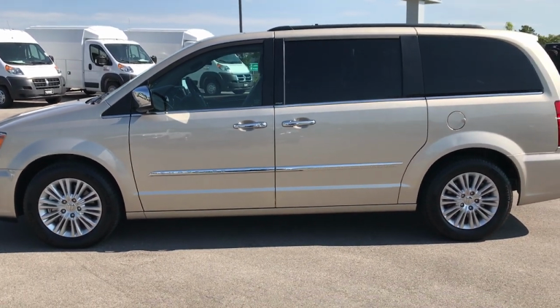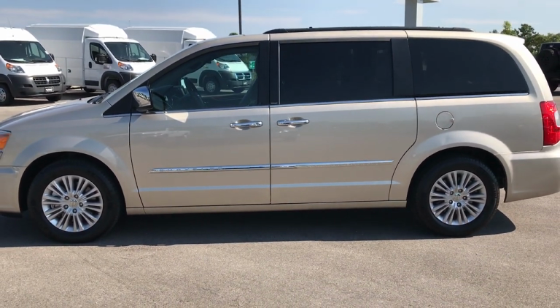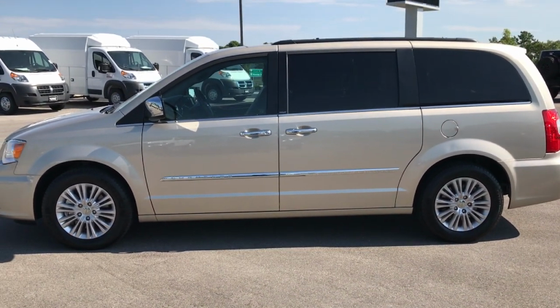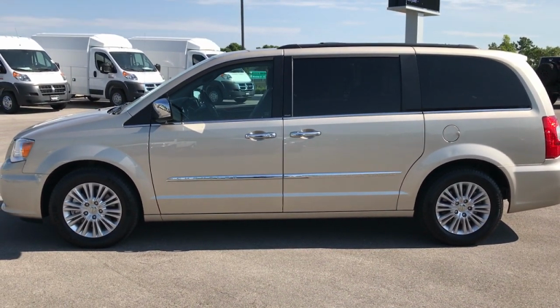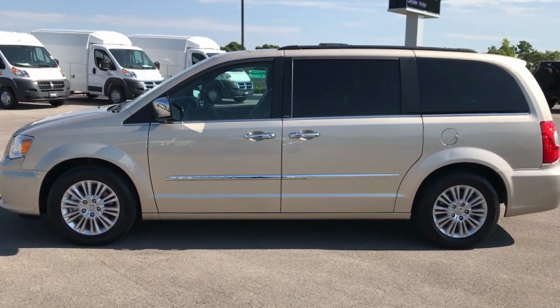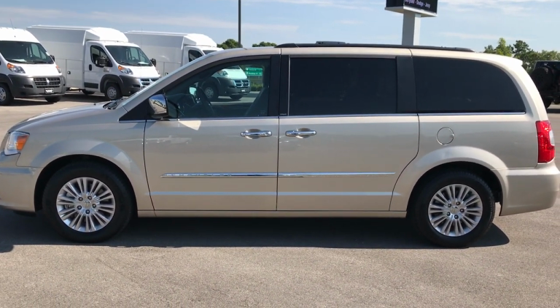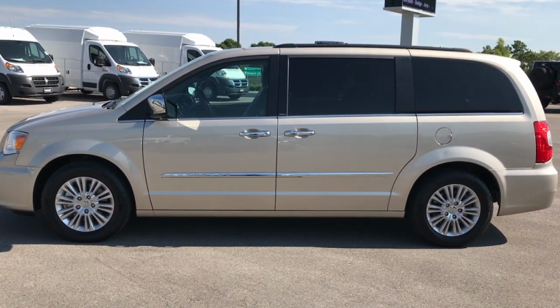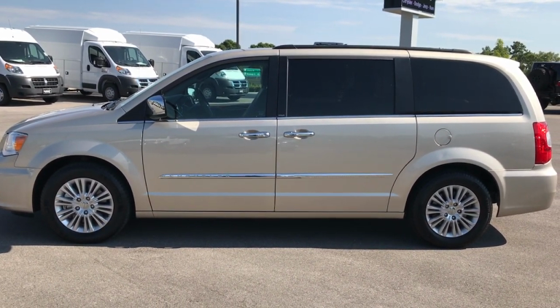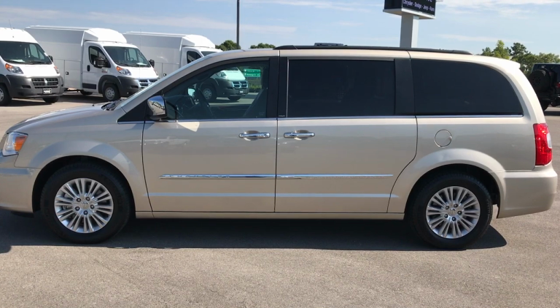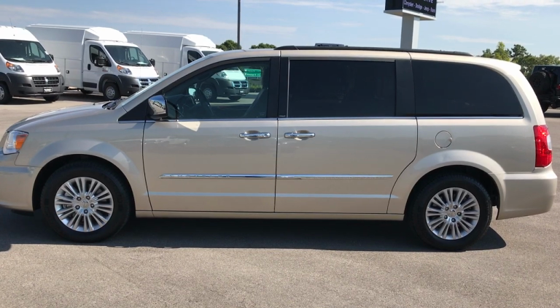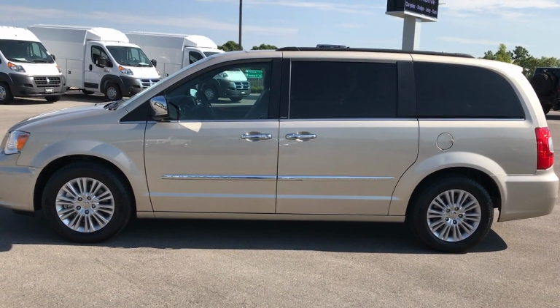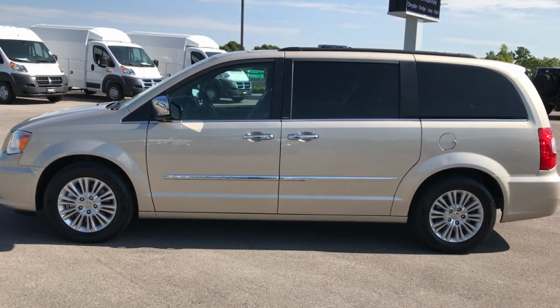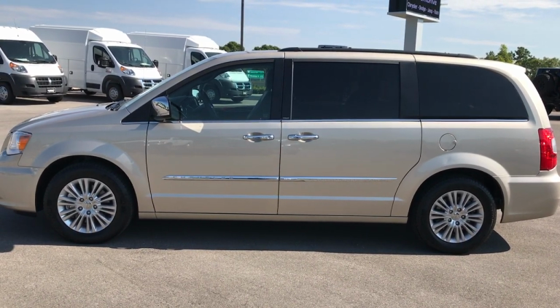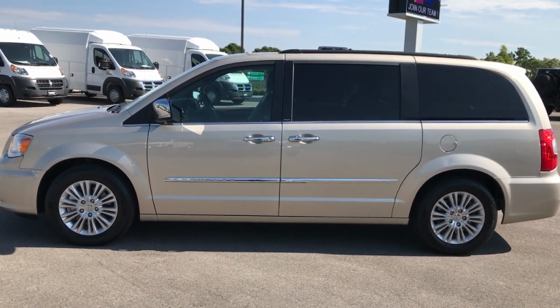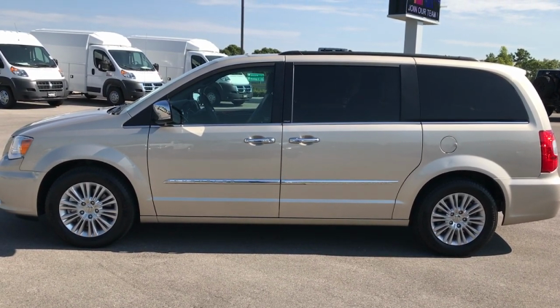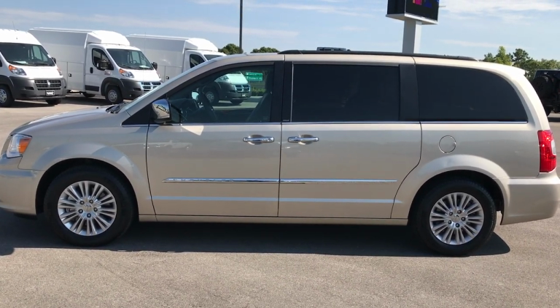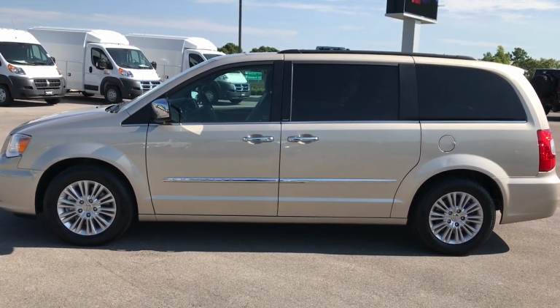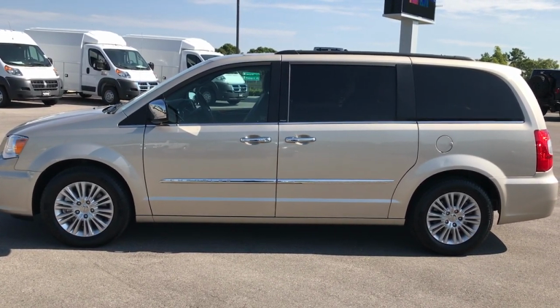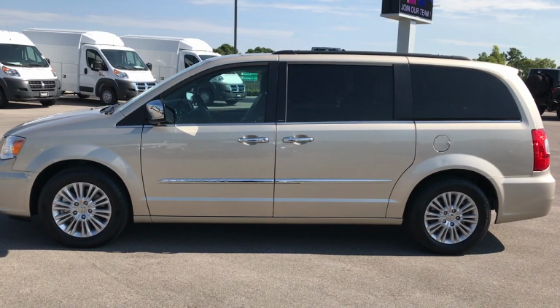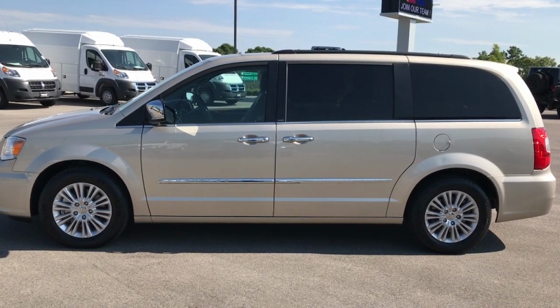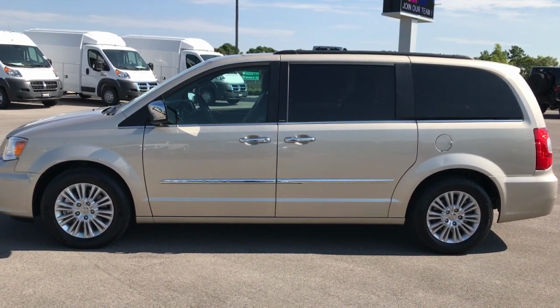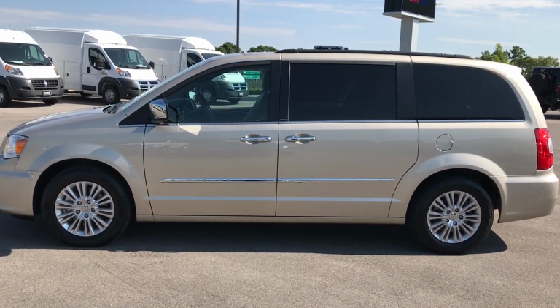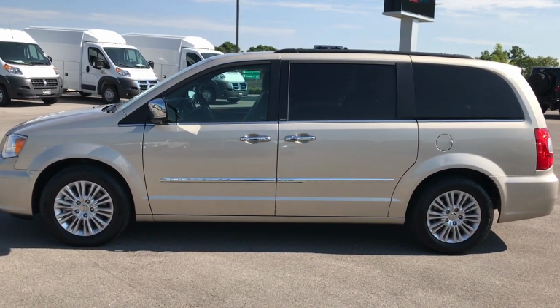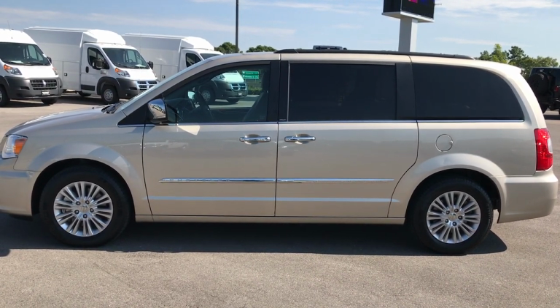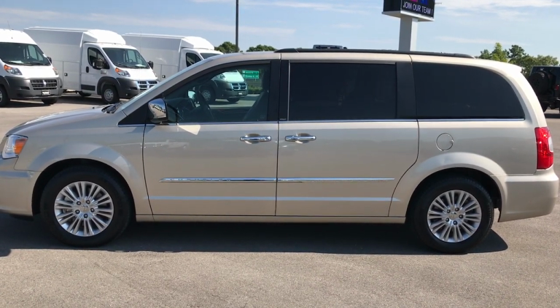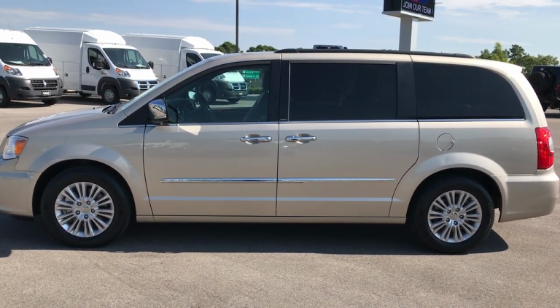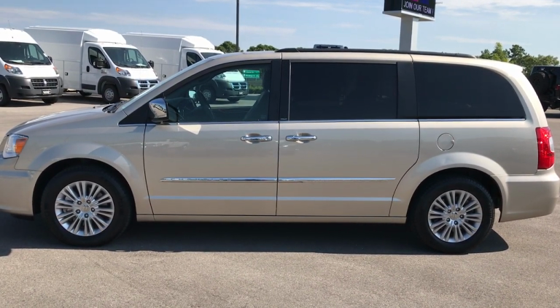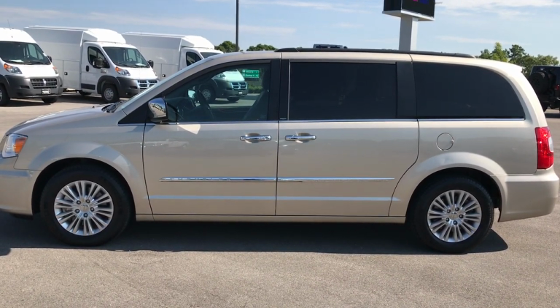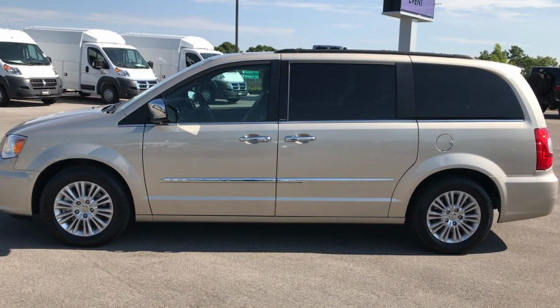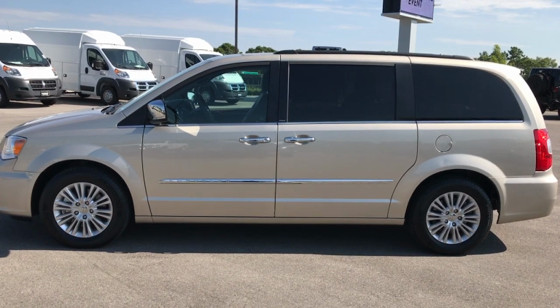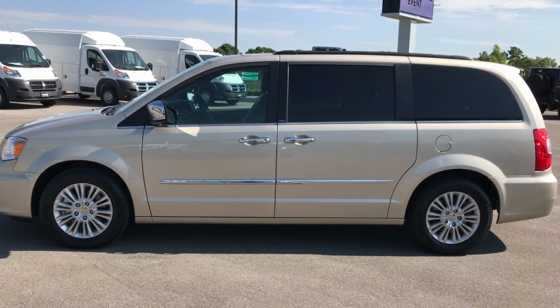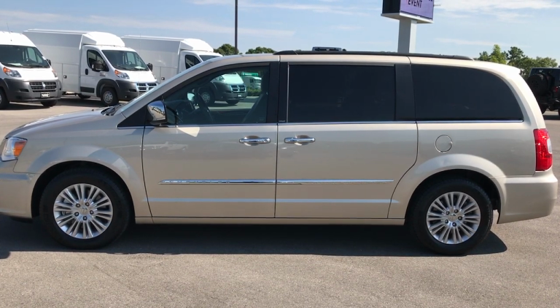To see more pictures of this van or one of our other 400 new and used cars, trucks, SUVs, minivans, Wranglers — you name it, we got it — go to our website at www.summitauto.com. Full pictures and descriptions of every single vehicle on our lot, and videos of every single used vehicle we have, all at summitauto.com.